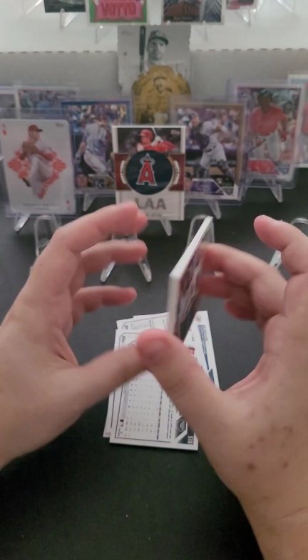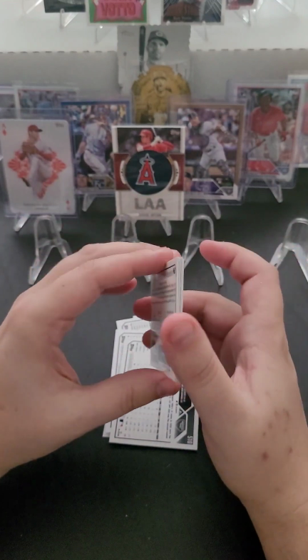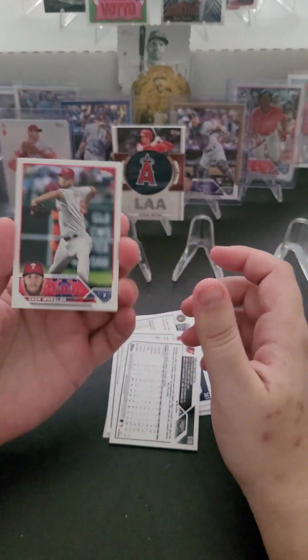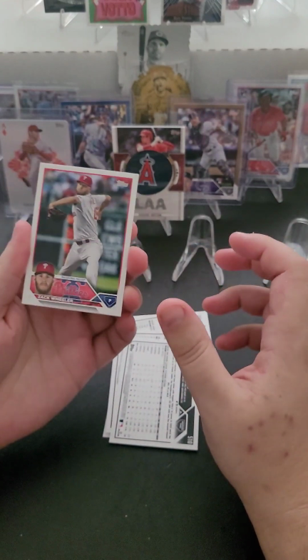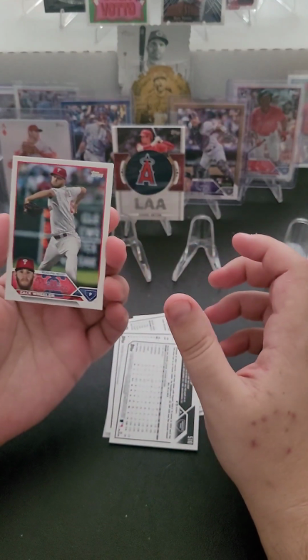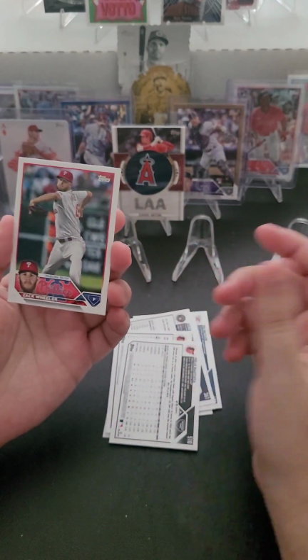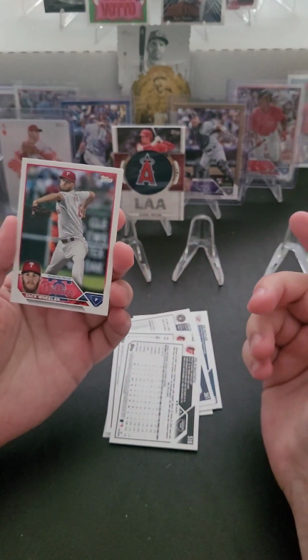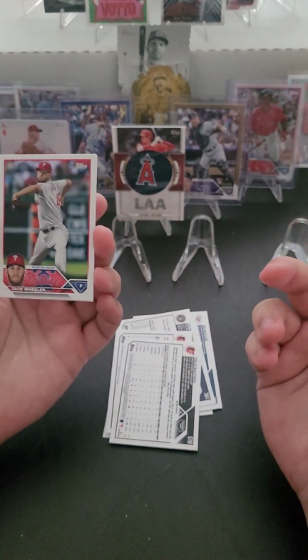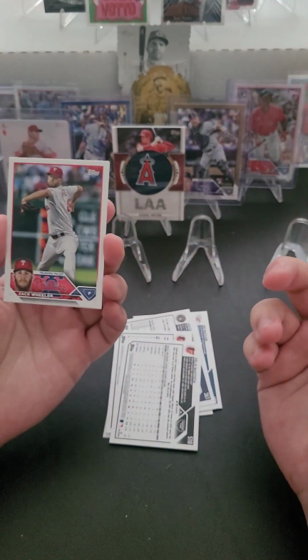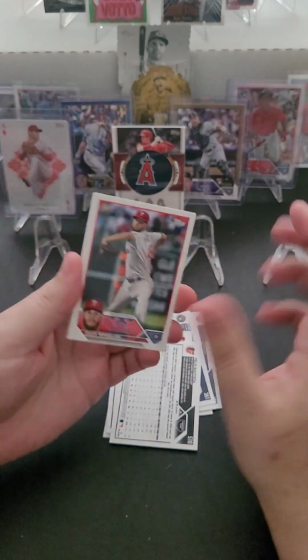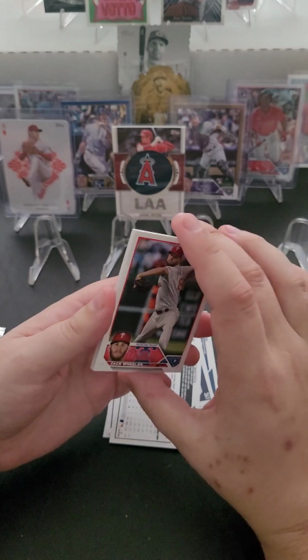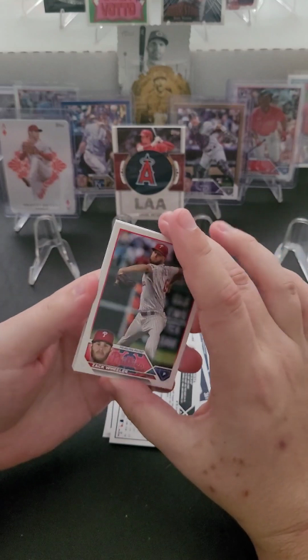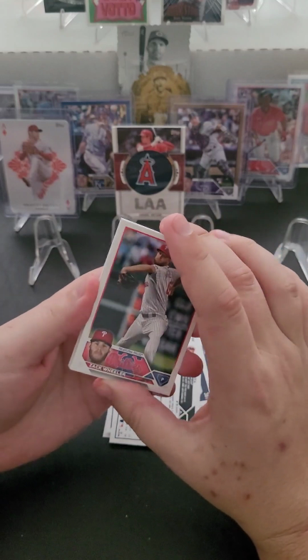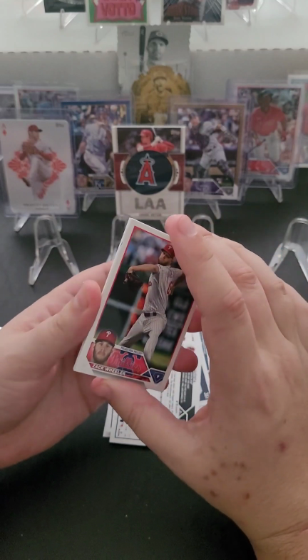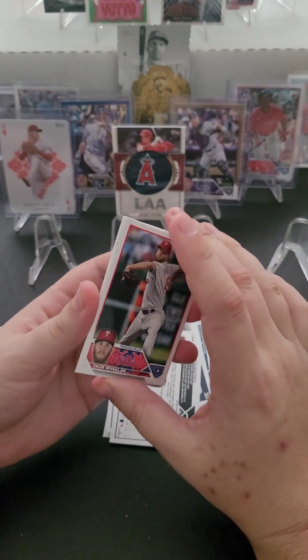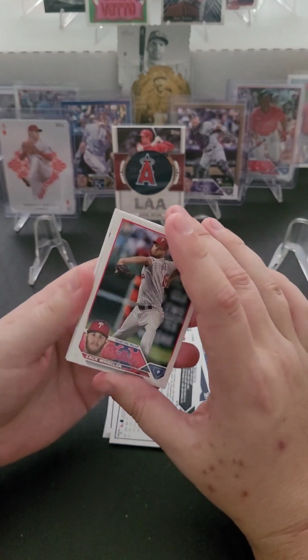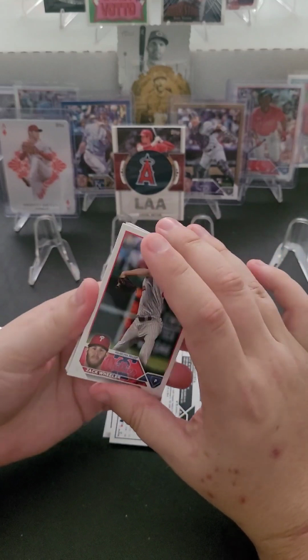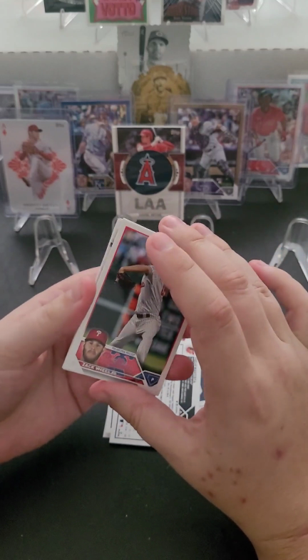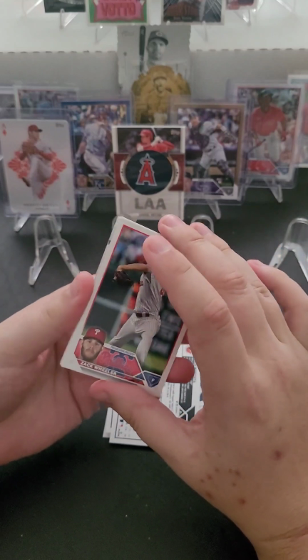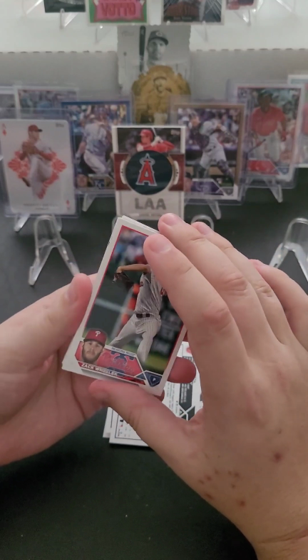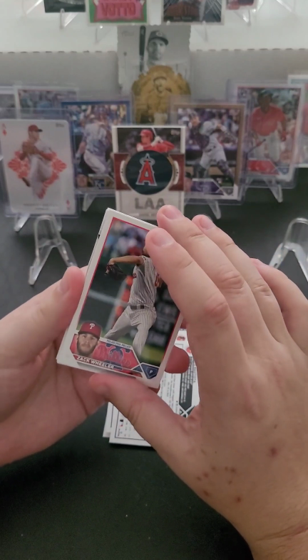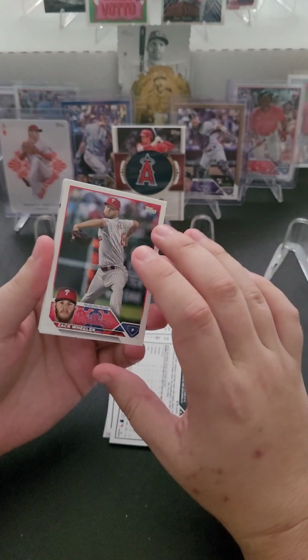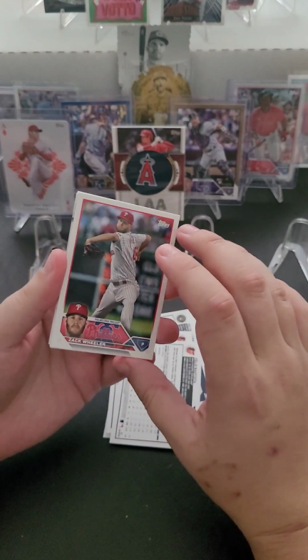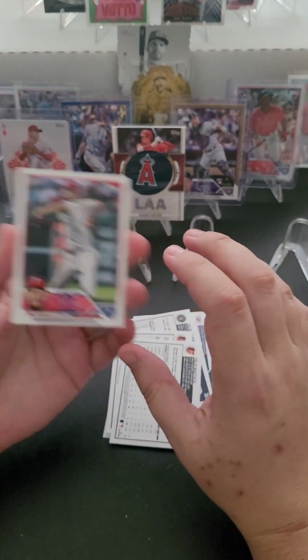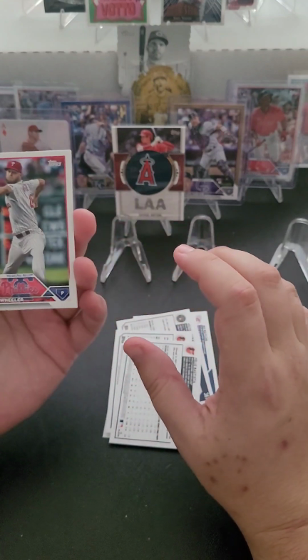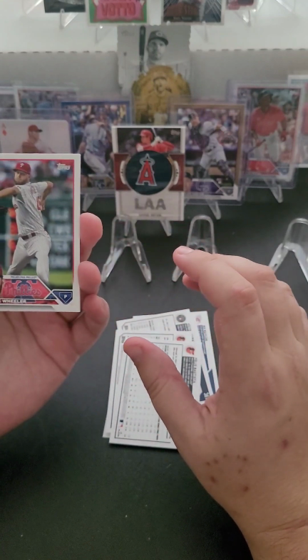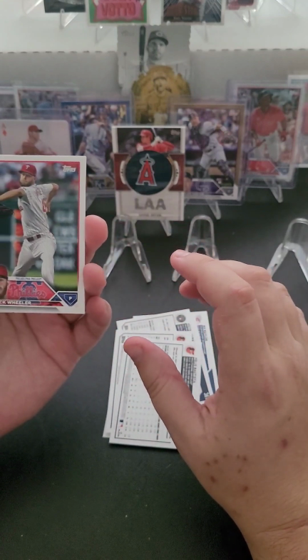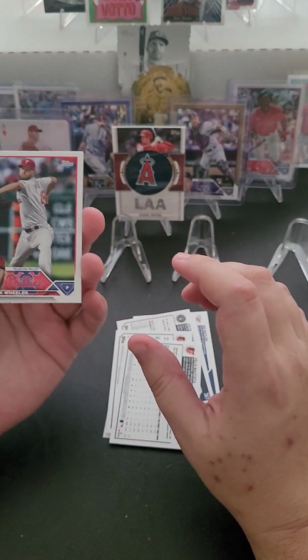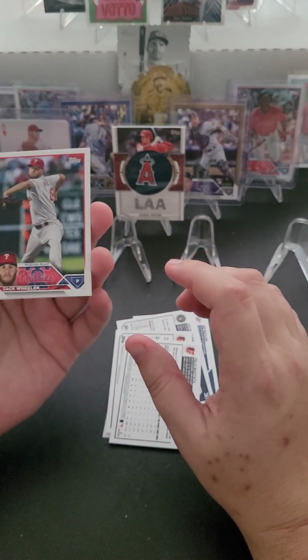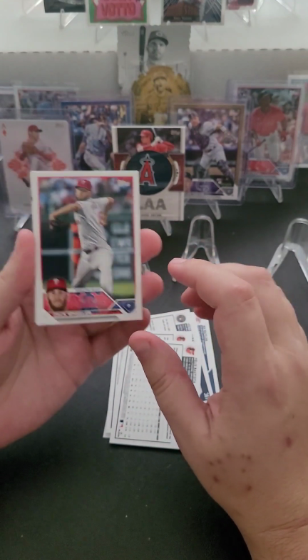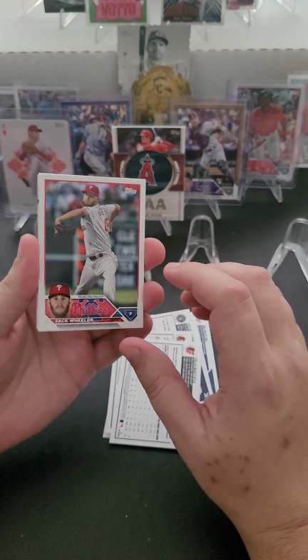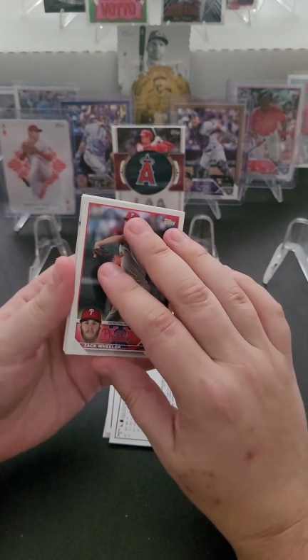By the way, pulling that printing plate essentially made the Reds win last night — we squeezed one out 6-5 over in Pittsburgh. I think we have a night off, and then we've got two games with Cleveland and Cincinnati.